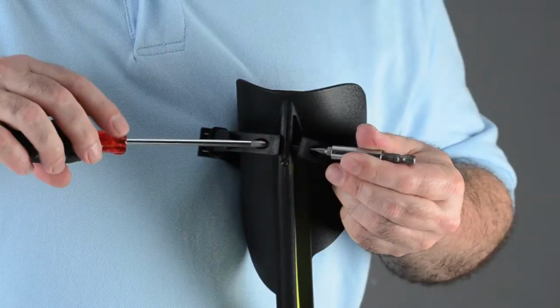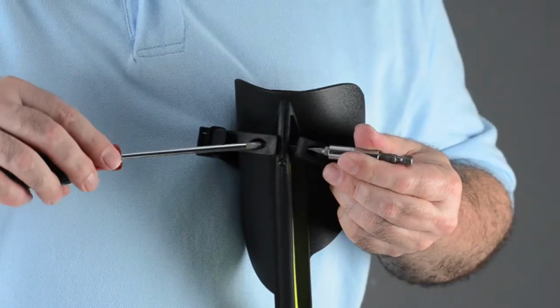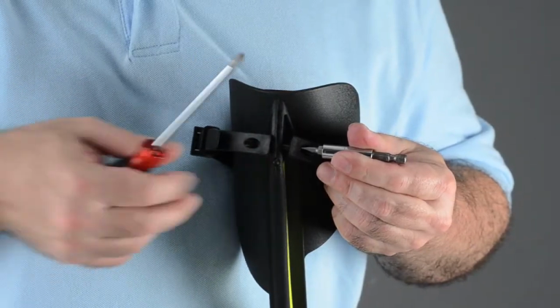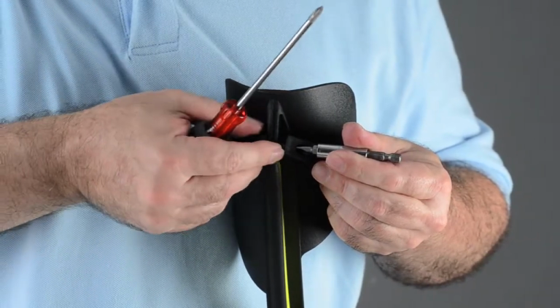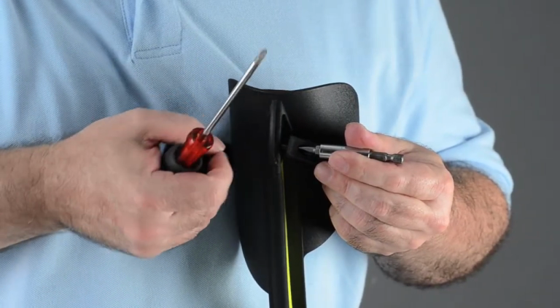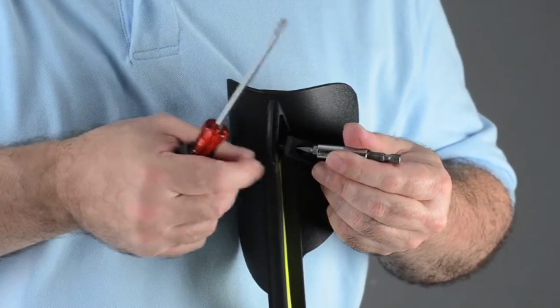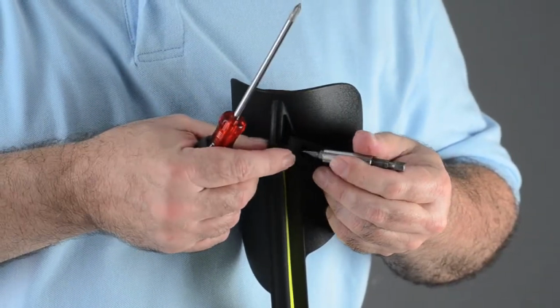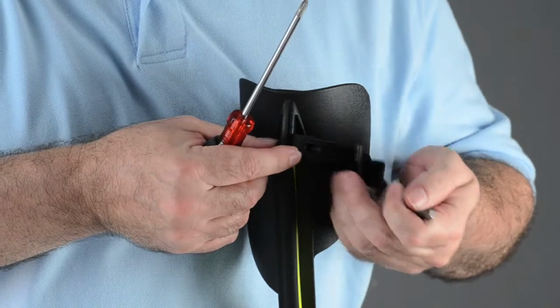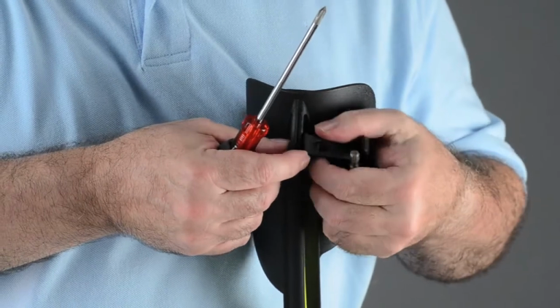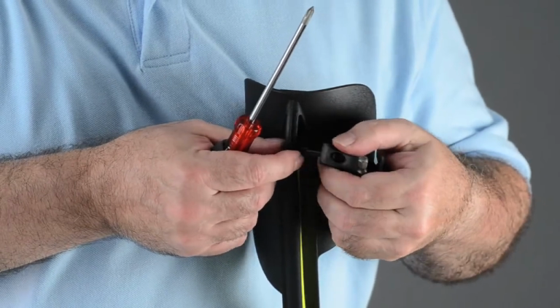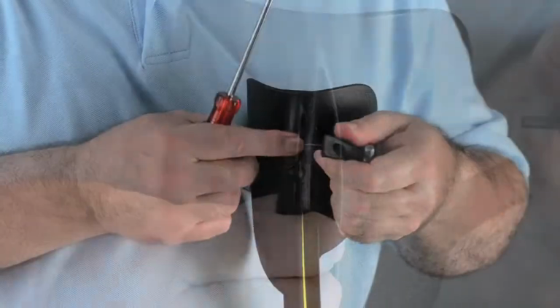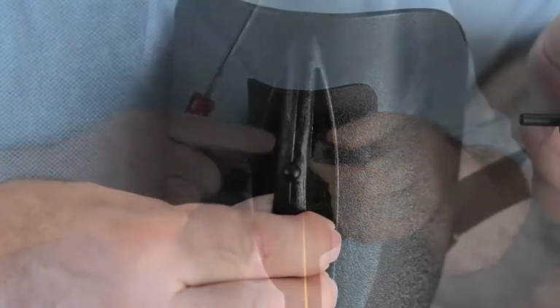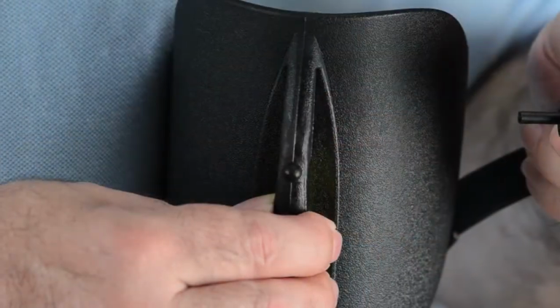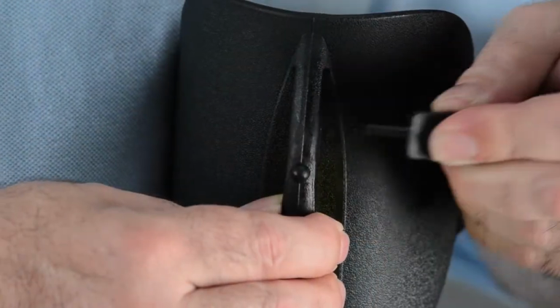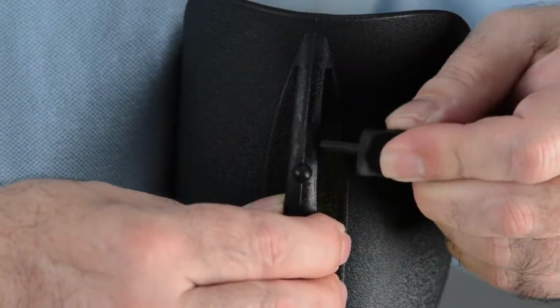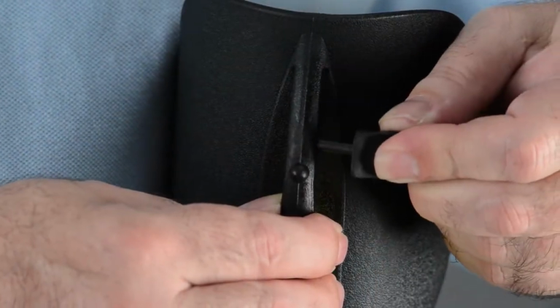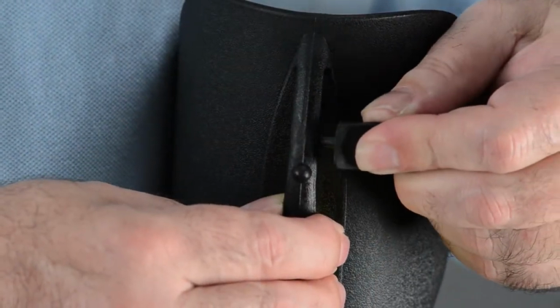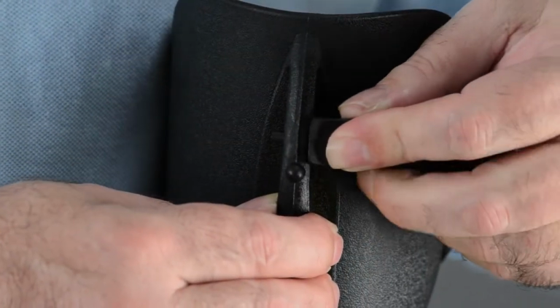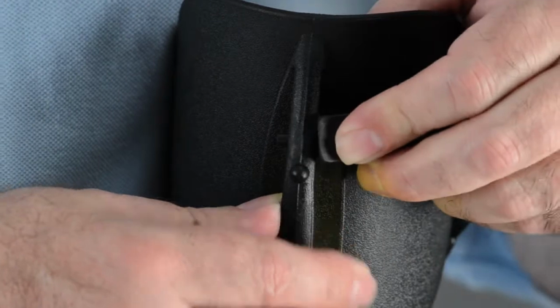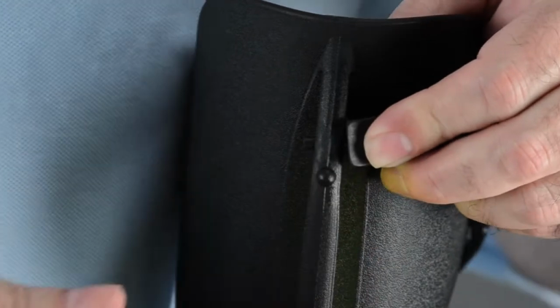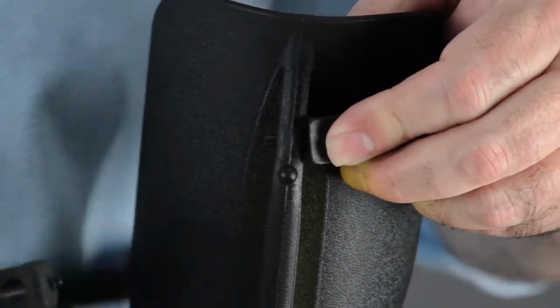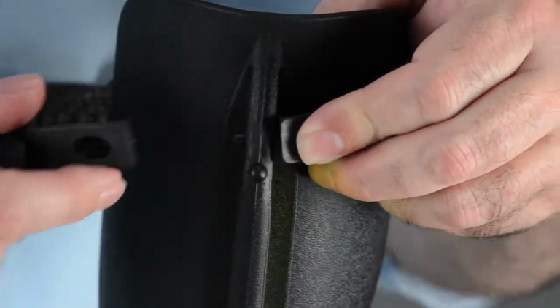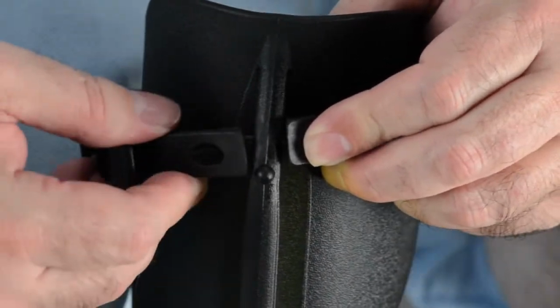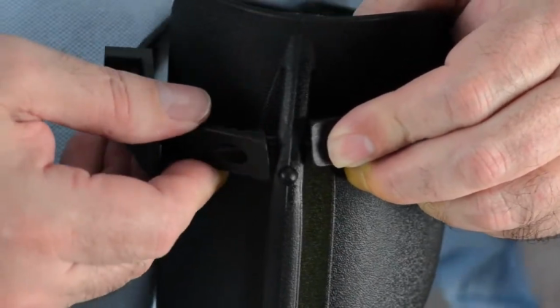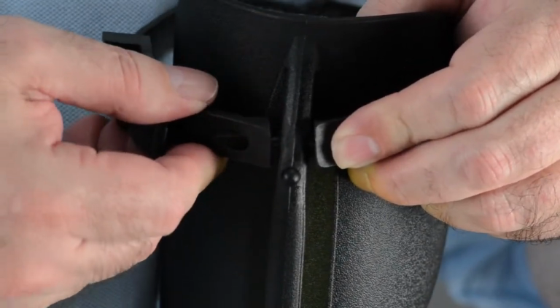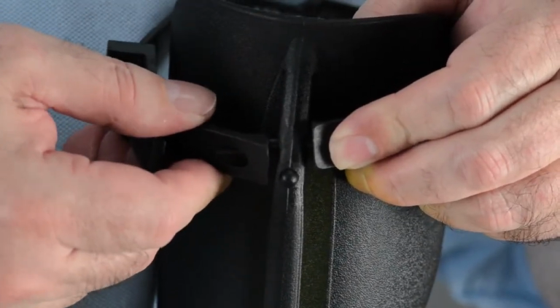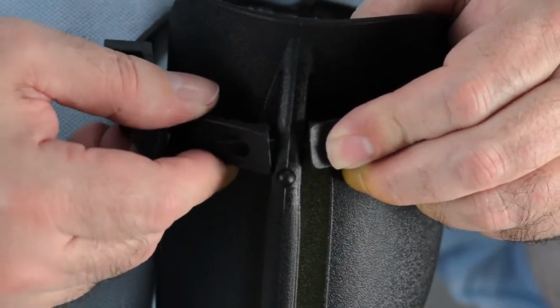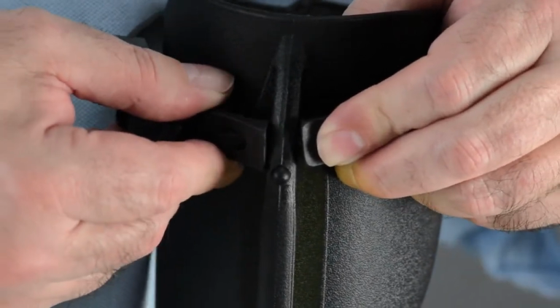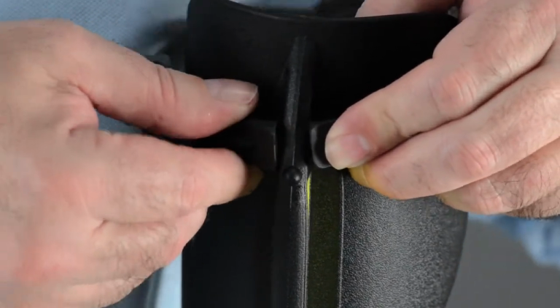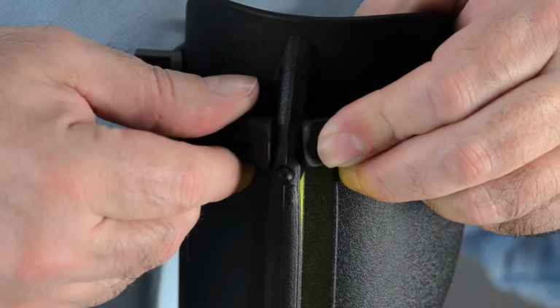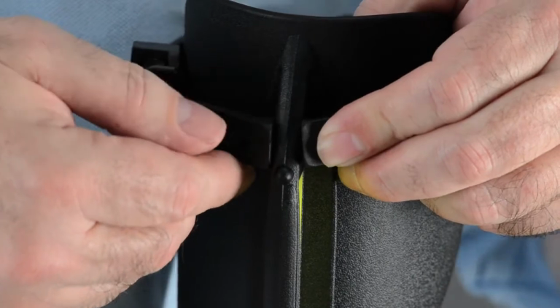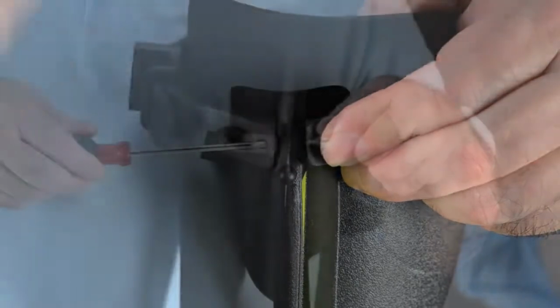Get the old strap out and replace it with the new original Ergobomb Strap. Reinstall the retainer and screw. Rotate clockwise to tighten. Do not over-tighten.